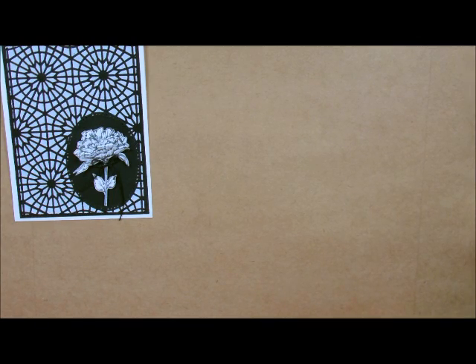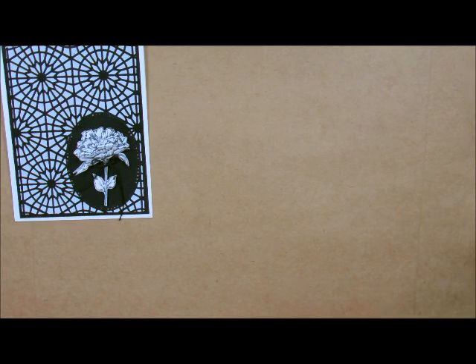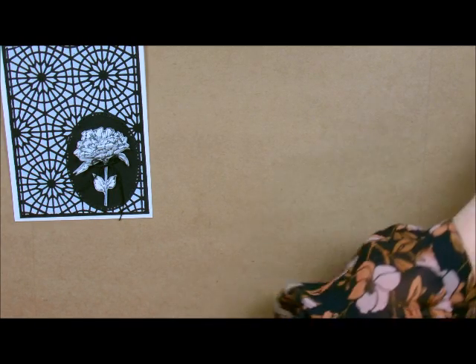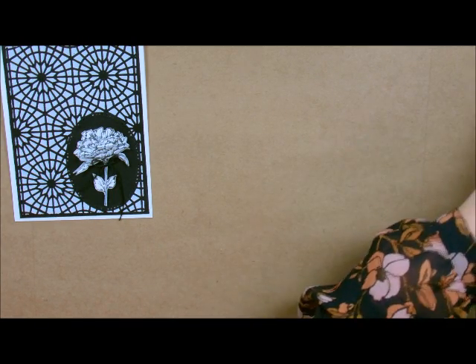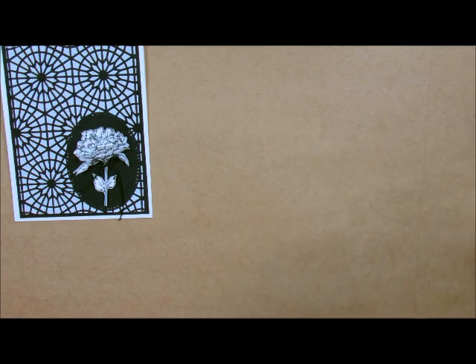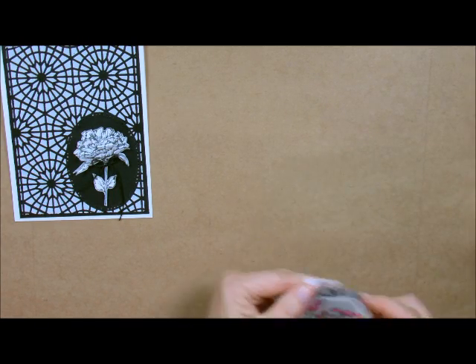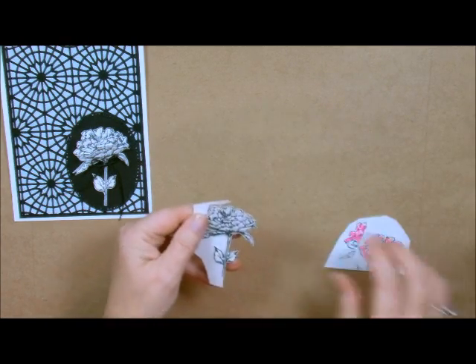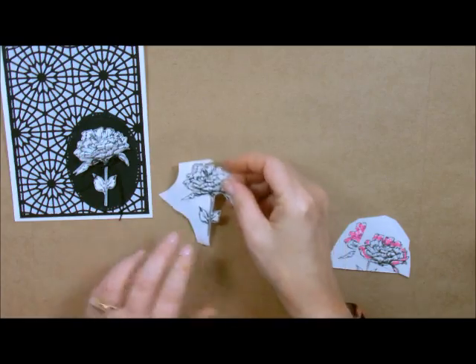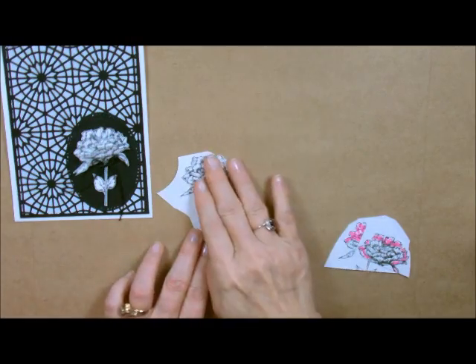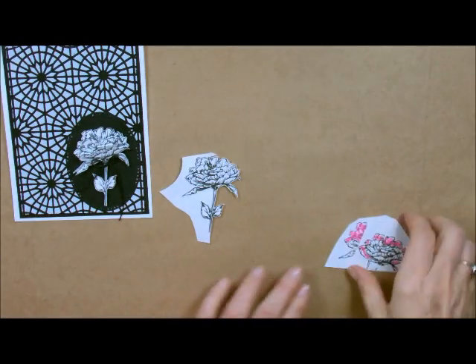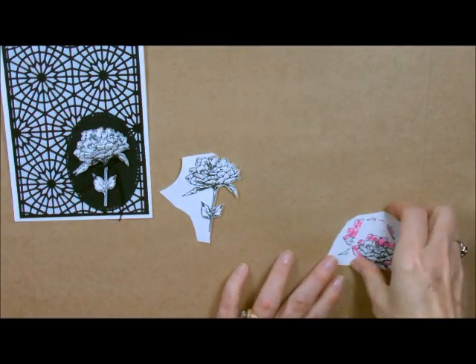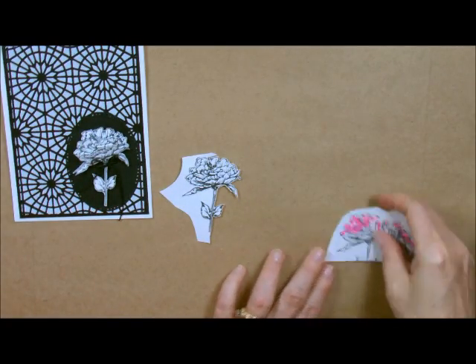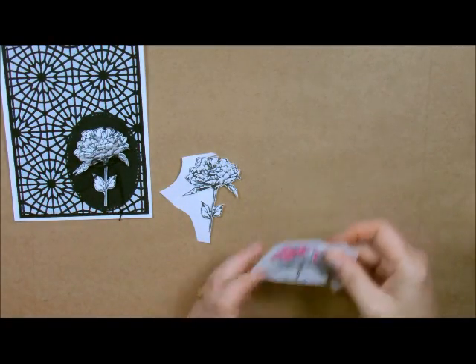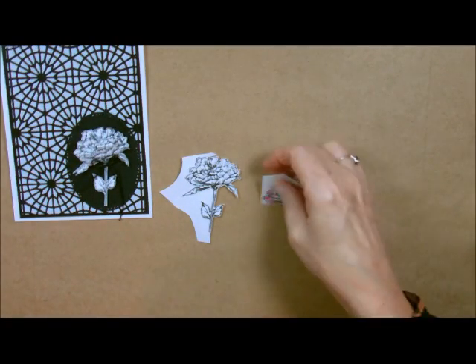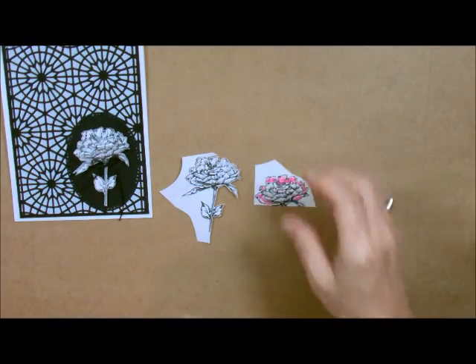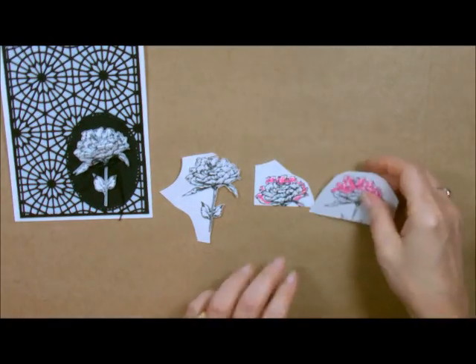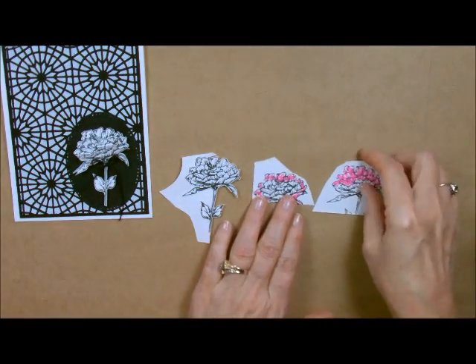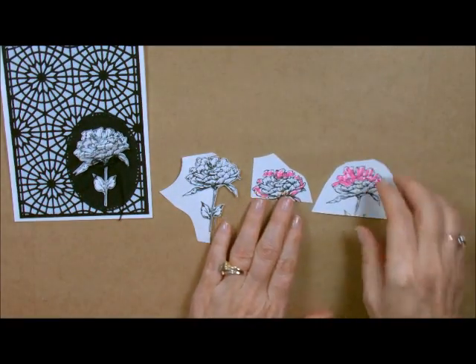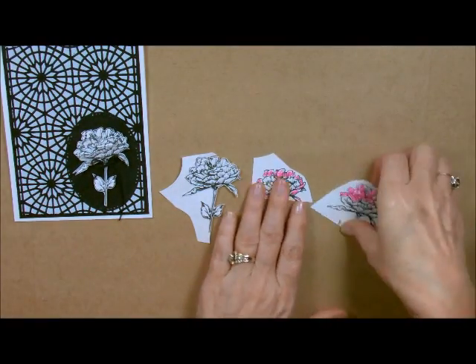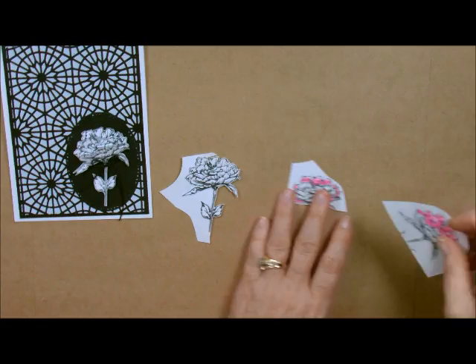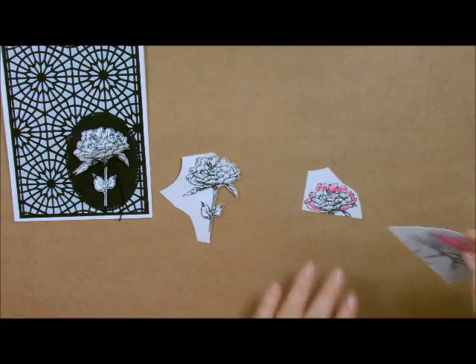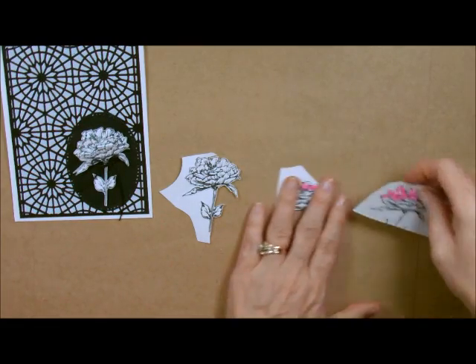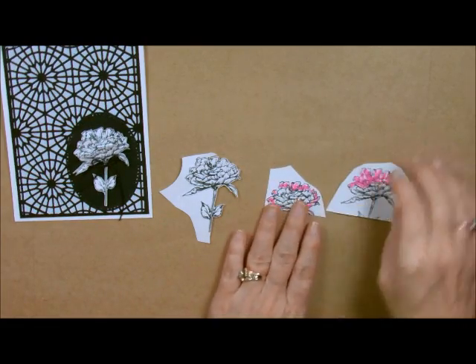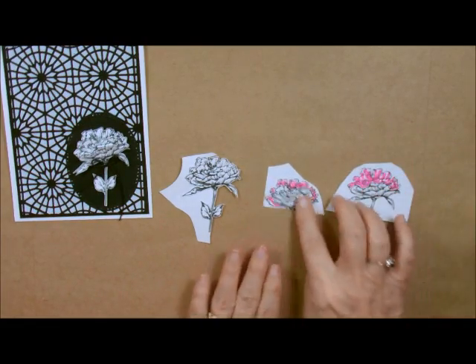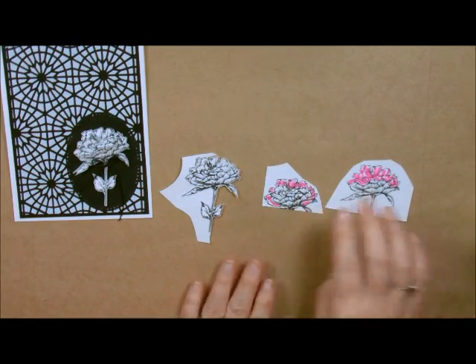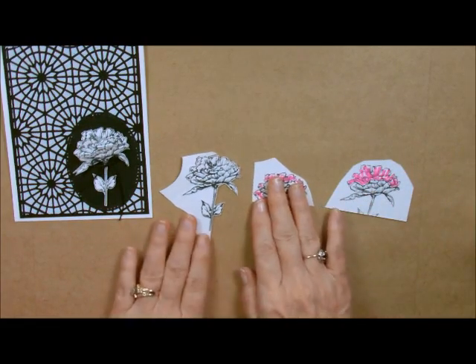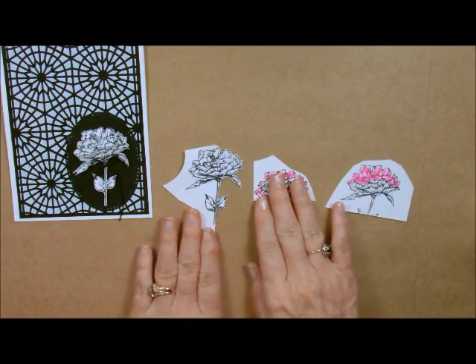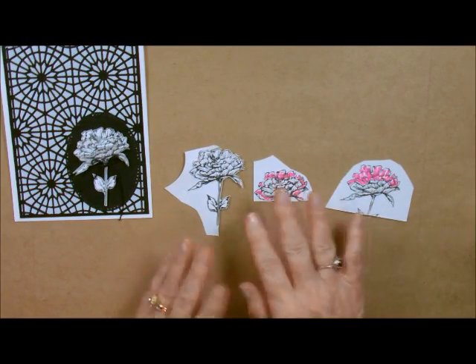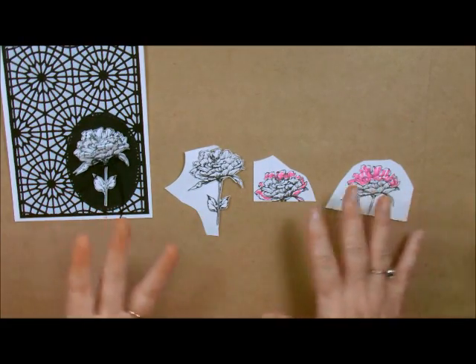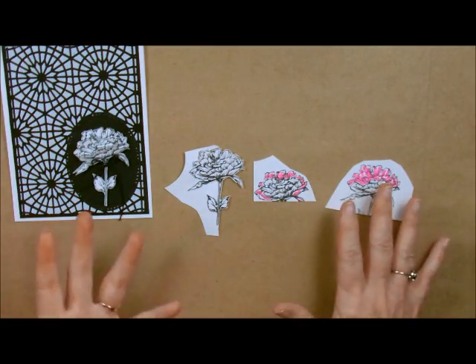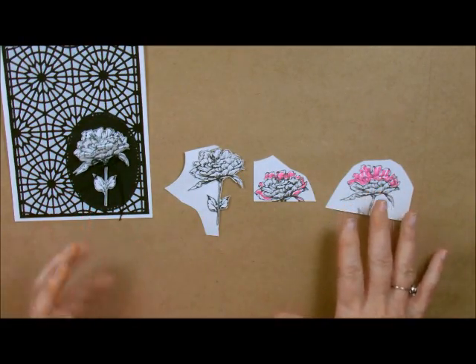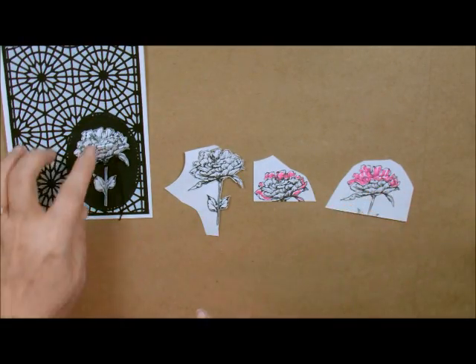What I did was I stamped this three times — here's the first one, here's the second one, and here's the third one. You're just going to basically stamp it three times. We need one of the whole entire thing, and then I'm going to take my little journey scissors — these are just so nice to have because they cut so precisely.